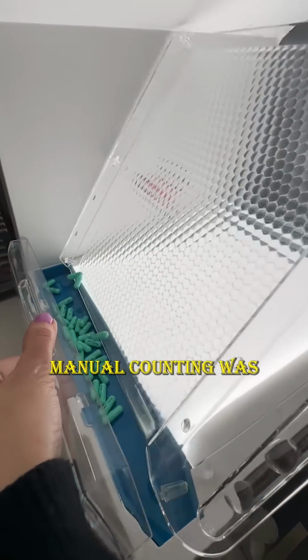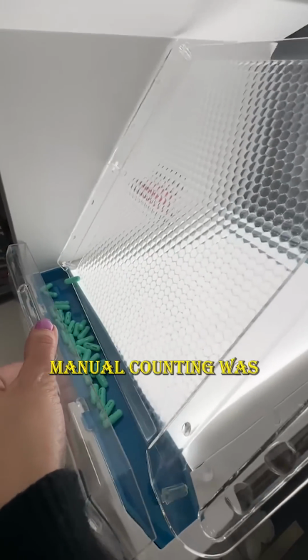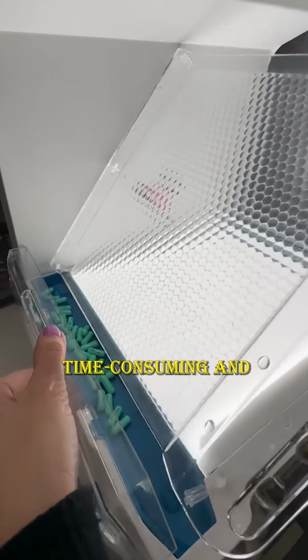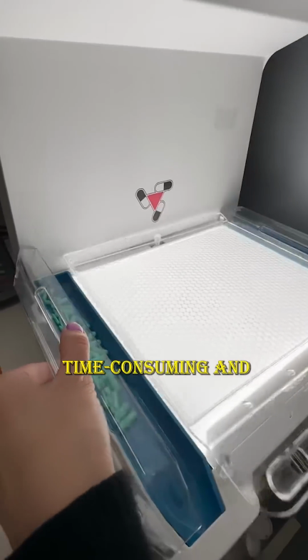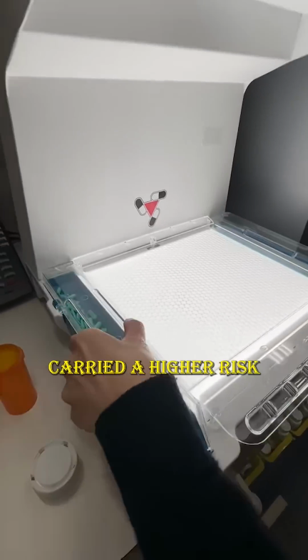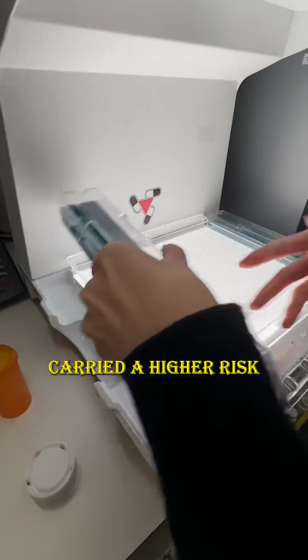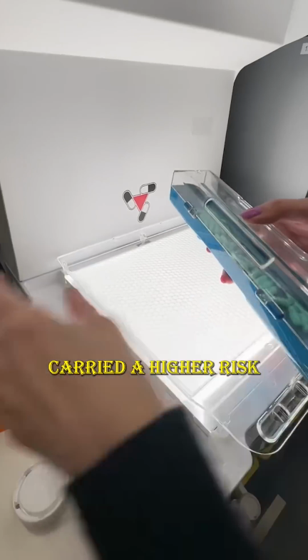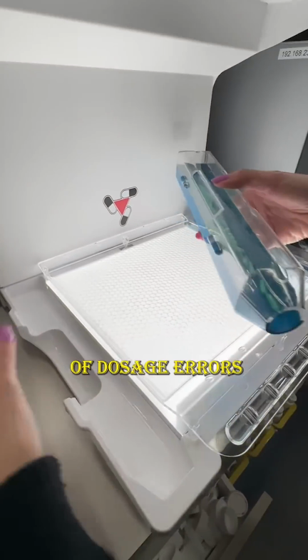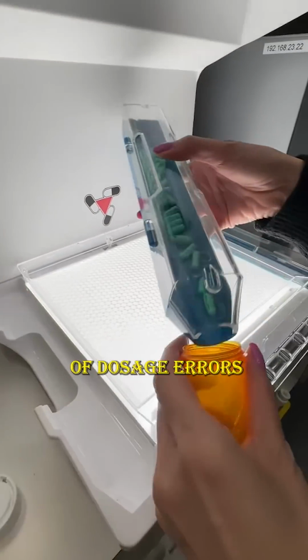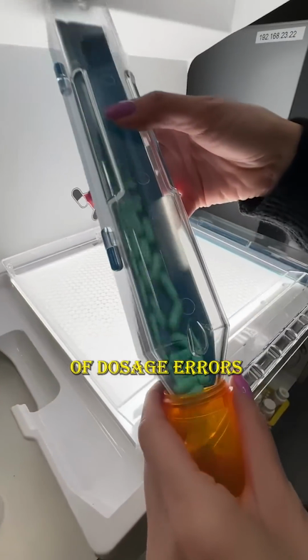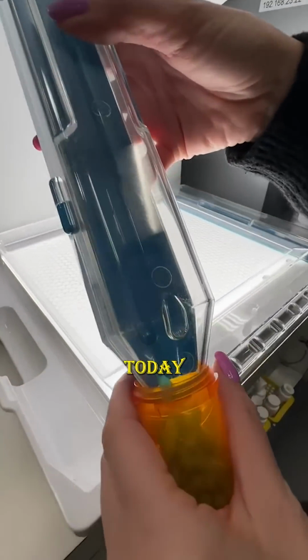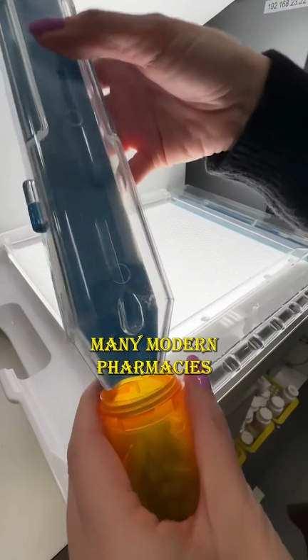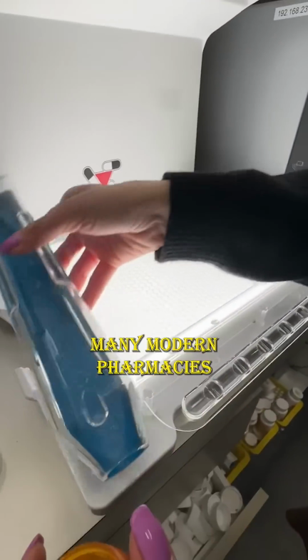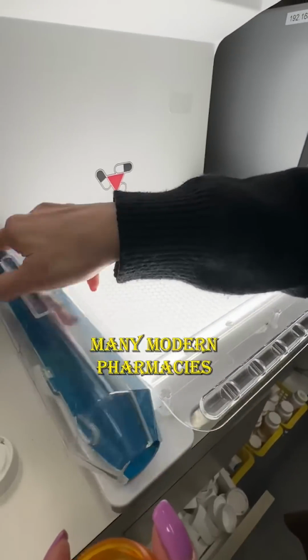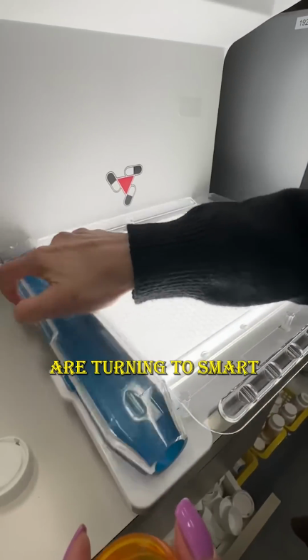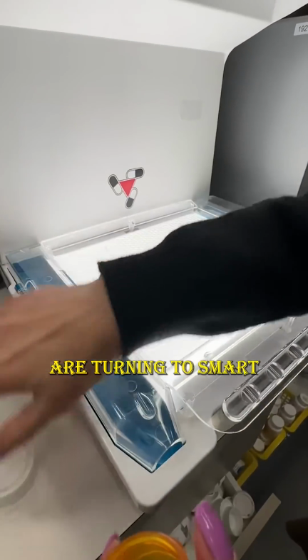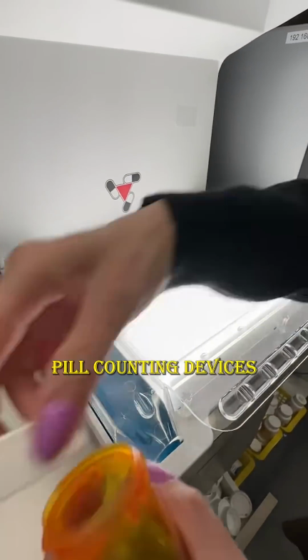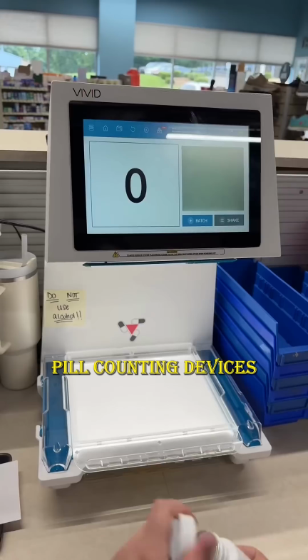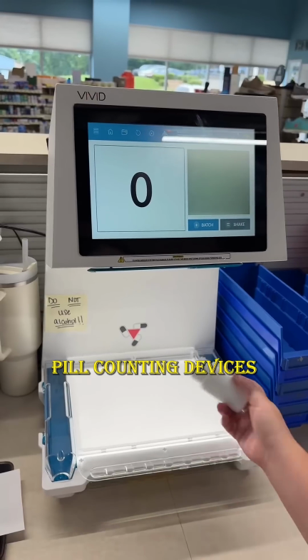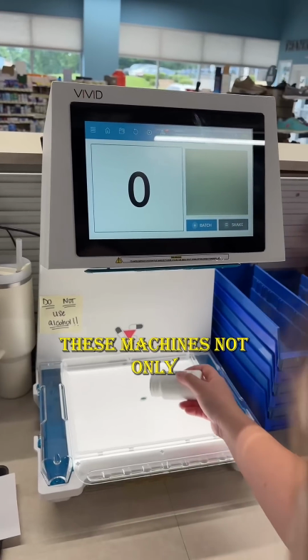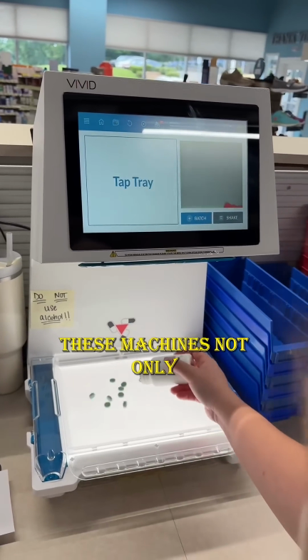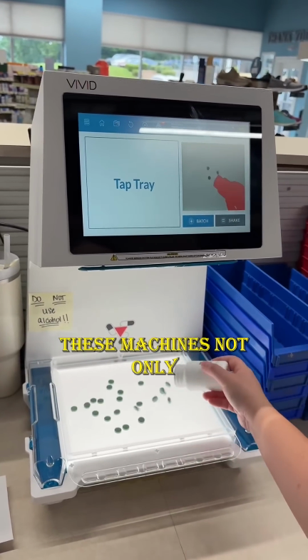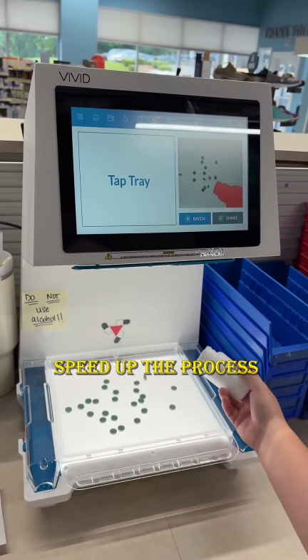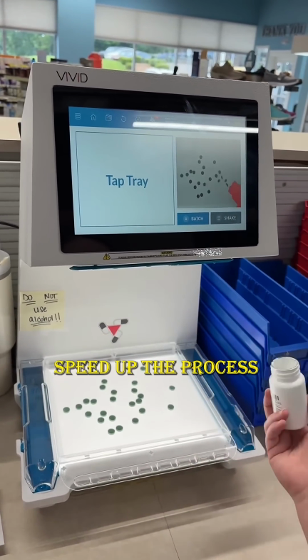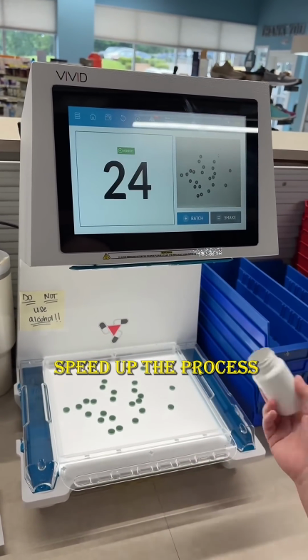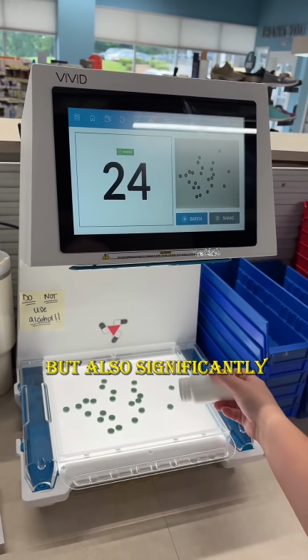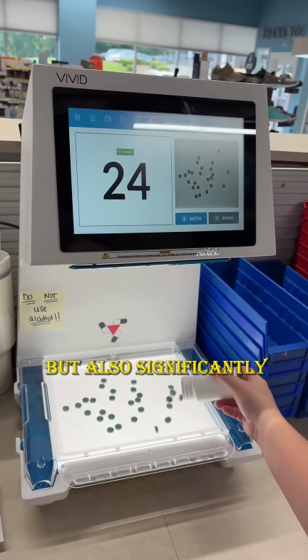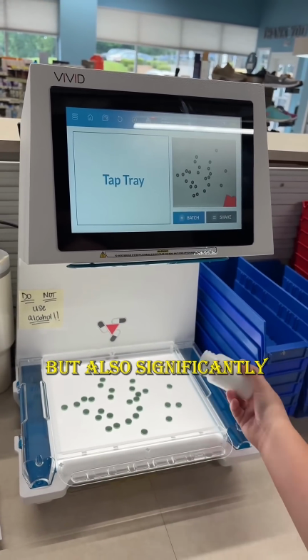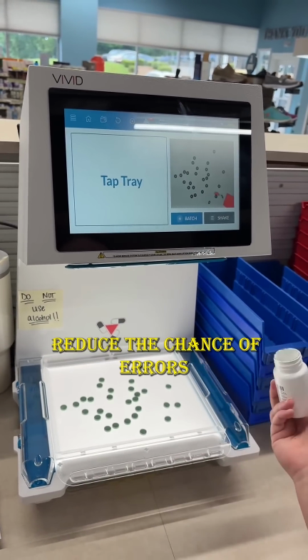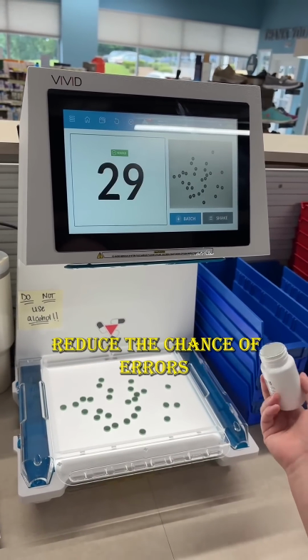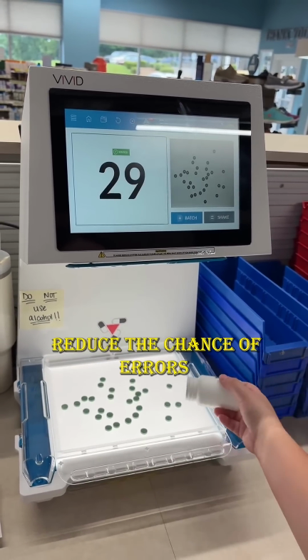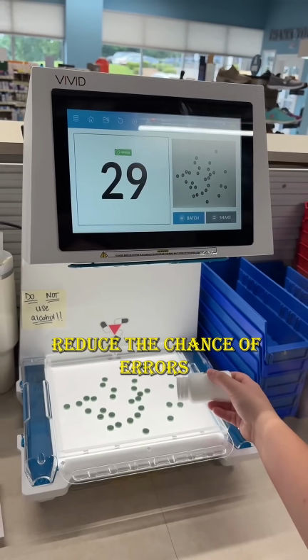Manual counting was time-consuming and carried a higher risk of dosage errors. Today, many modern pharmacies are turning to smart pill counting devices. These machines not only speed up the process but also significantly reduce the chance of errors.